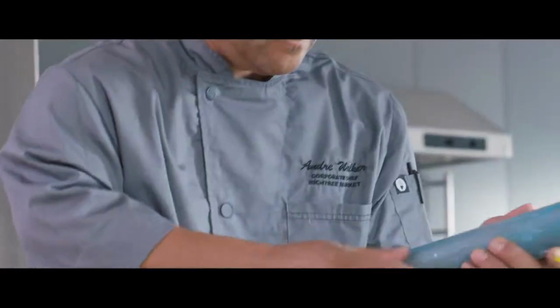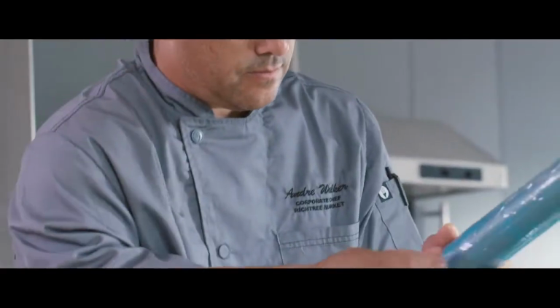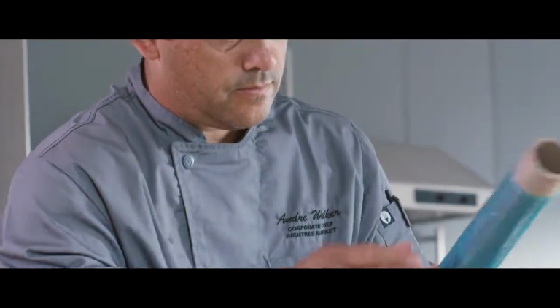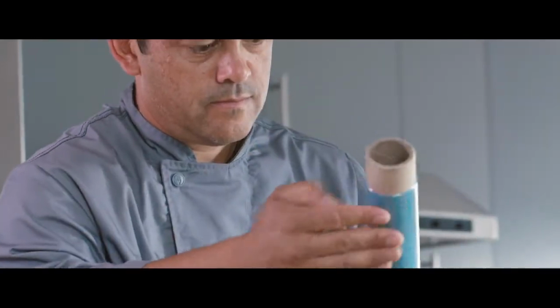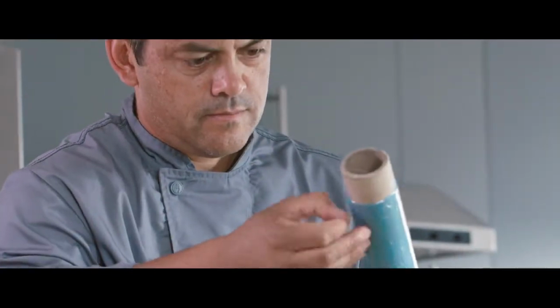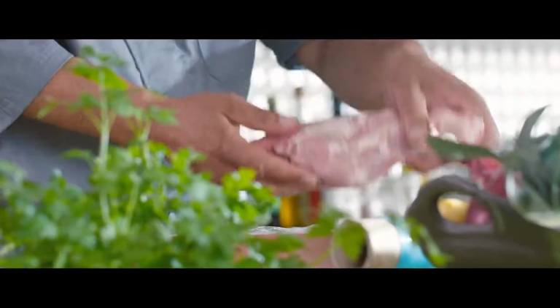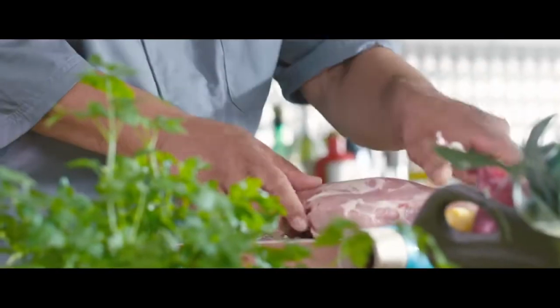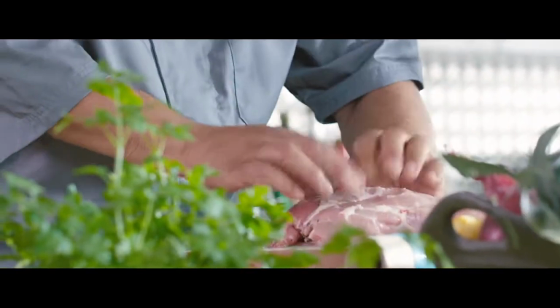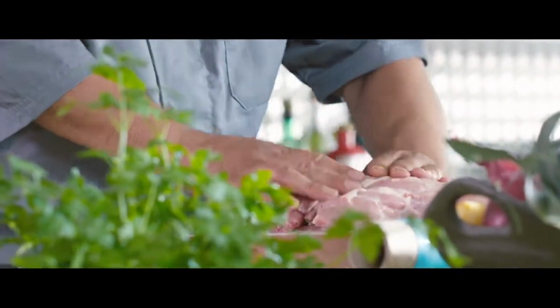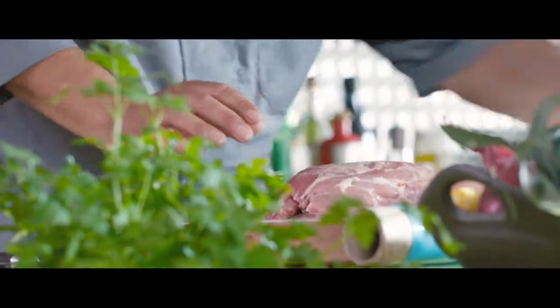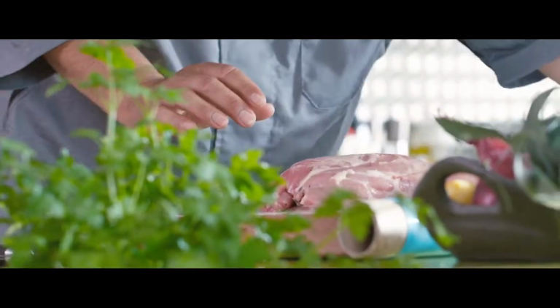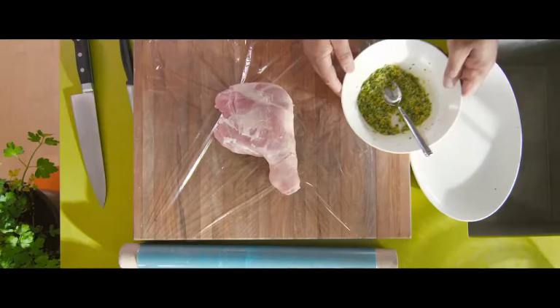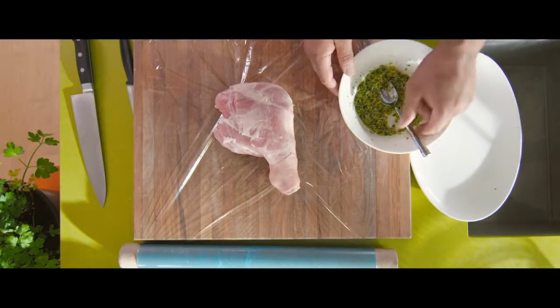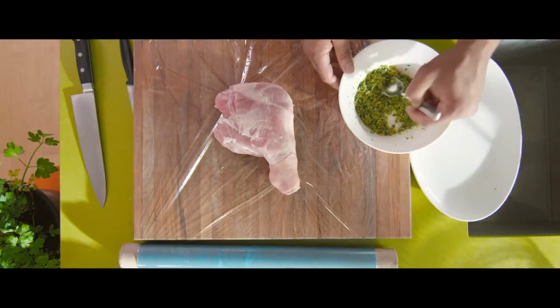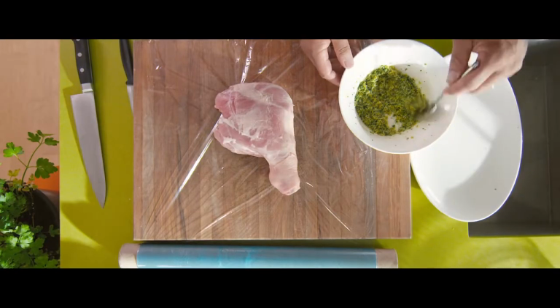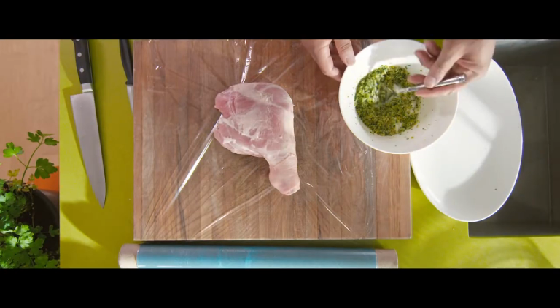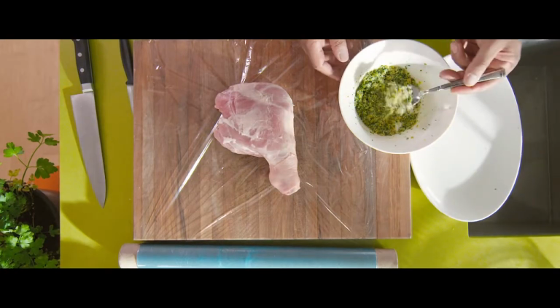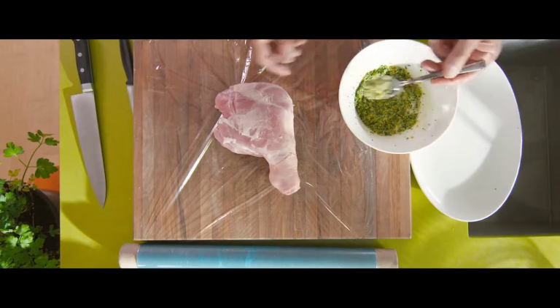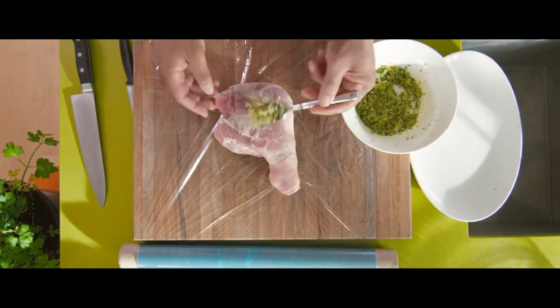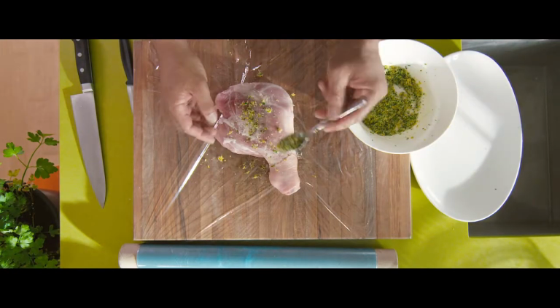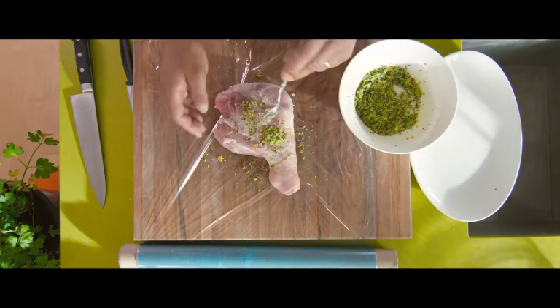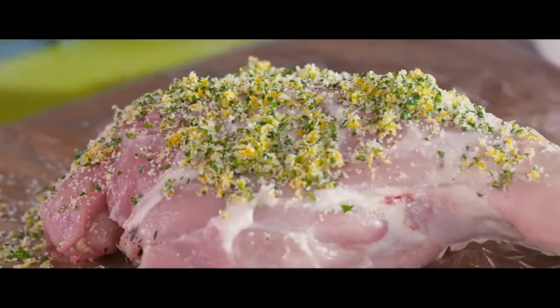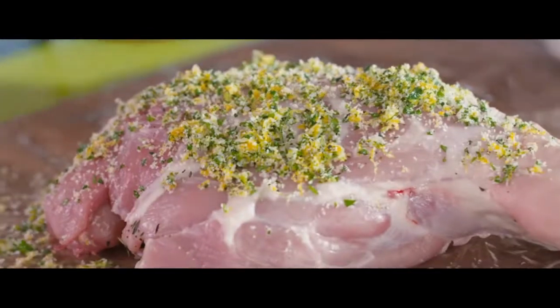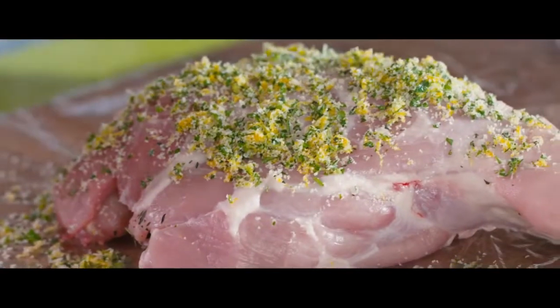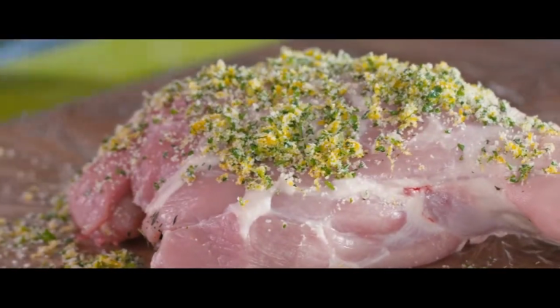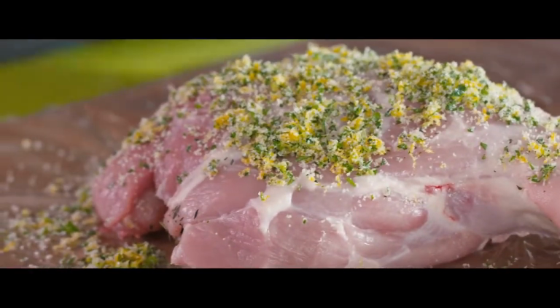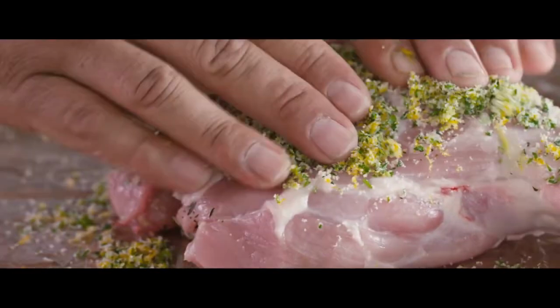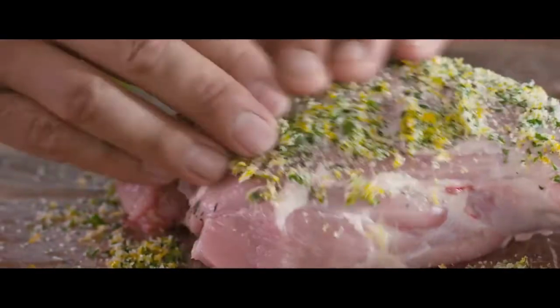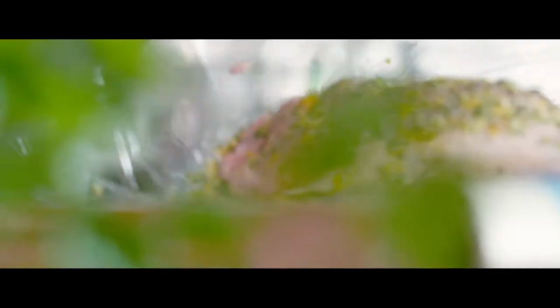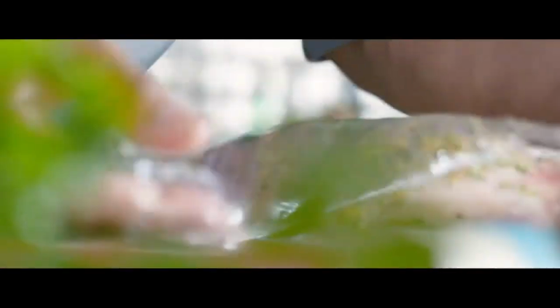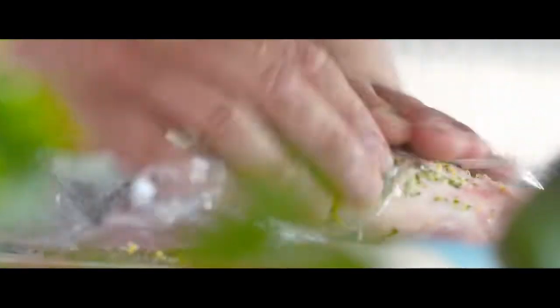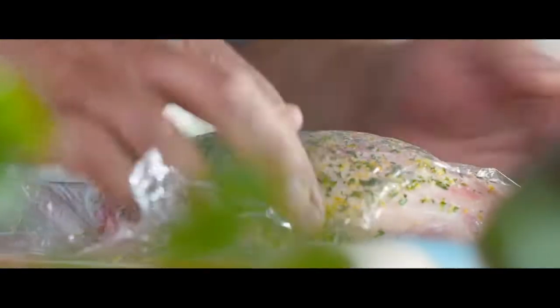Now we're going to lay some saran wrap down on the countertop and place our meat on top. On all sides, spread the citrus rub we've just made to get that flavour into the meat, and then we're going to wrap it up tightly and leave it in the fridge overnight.